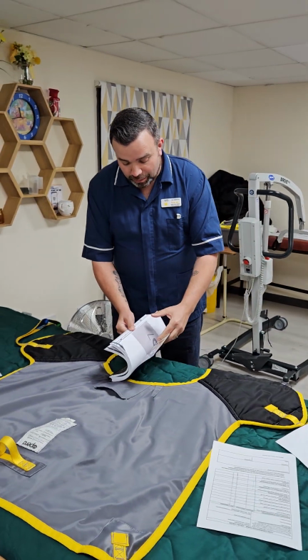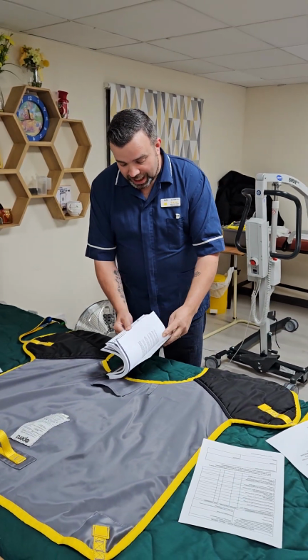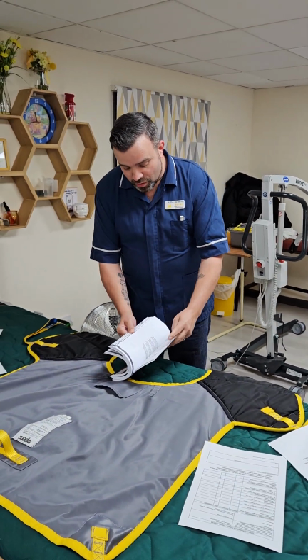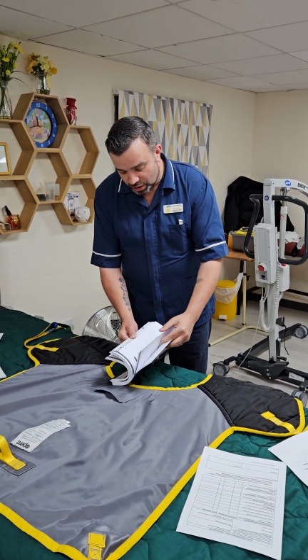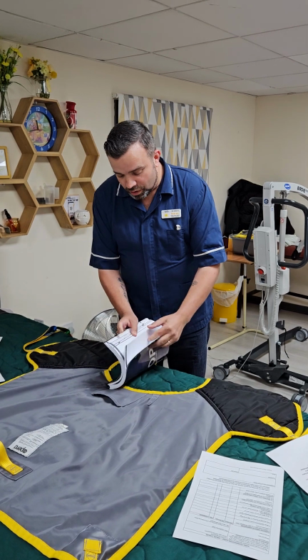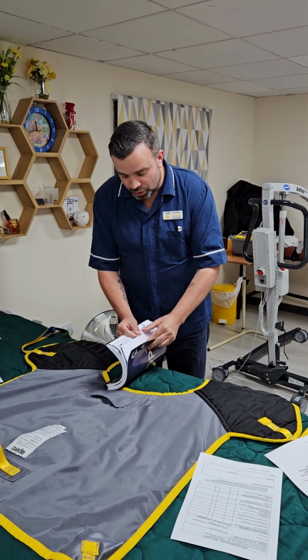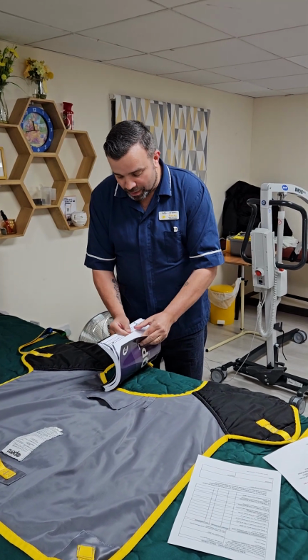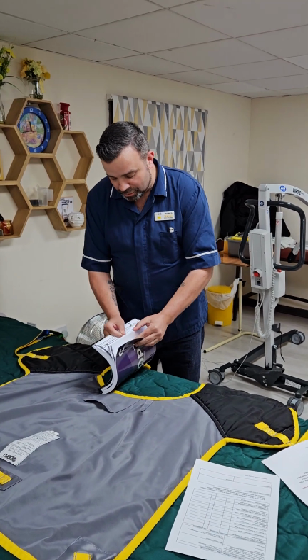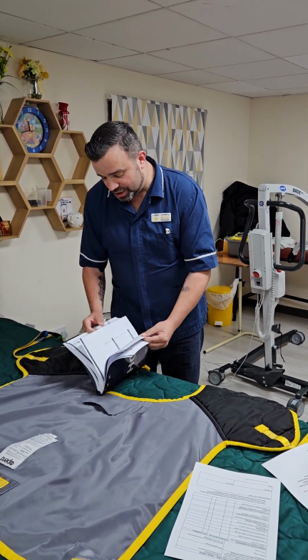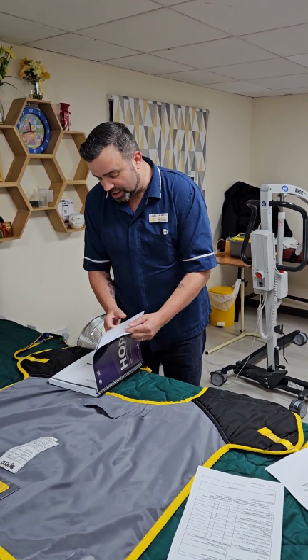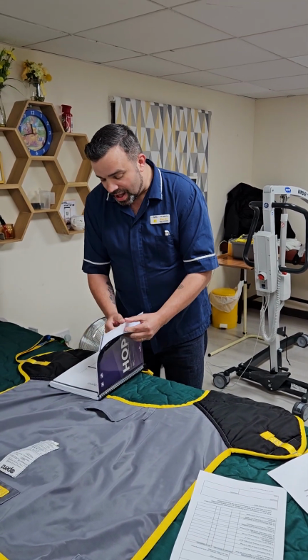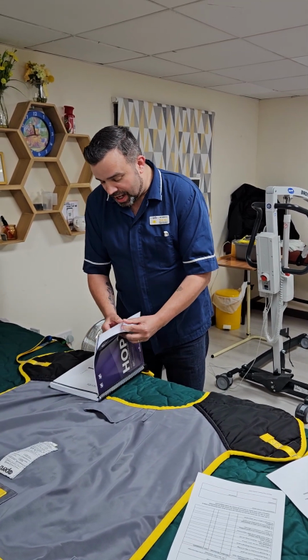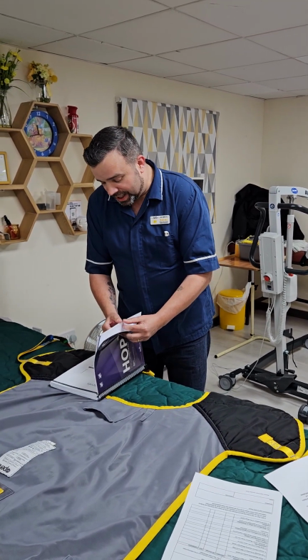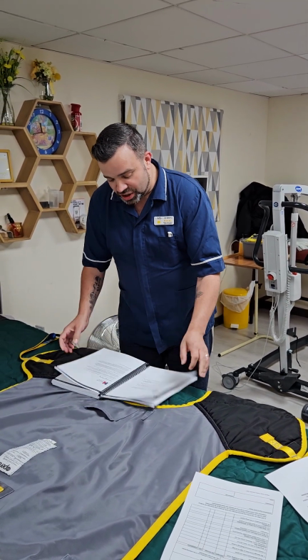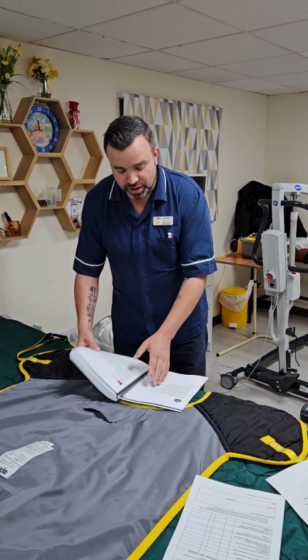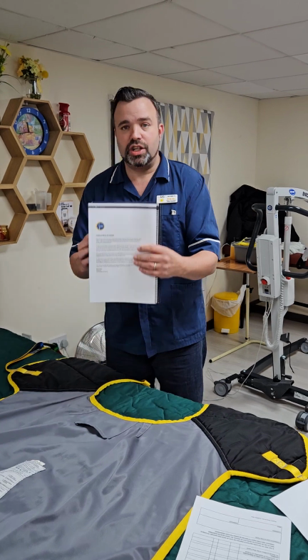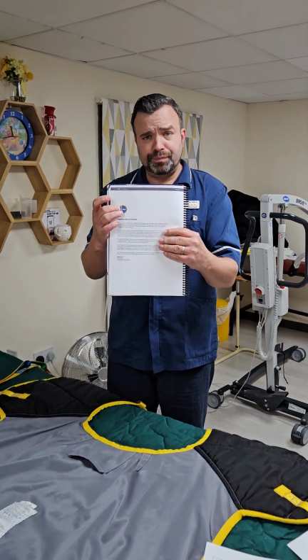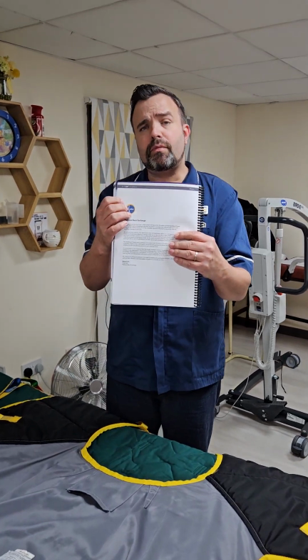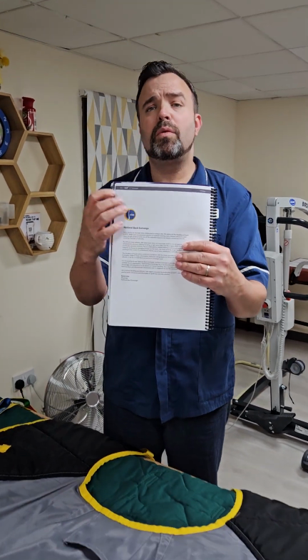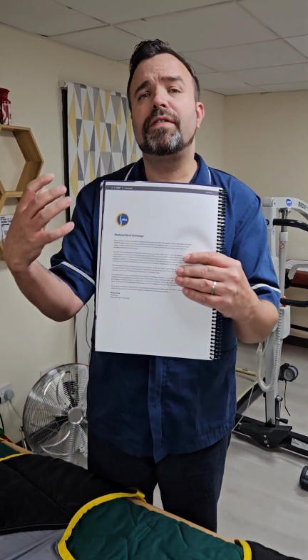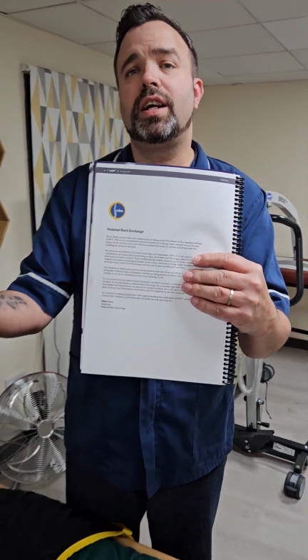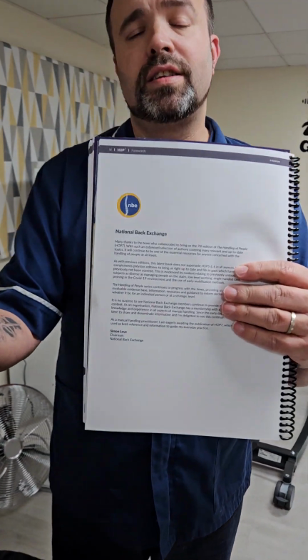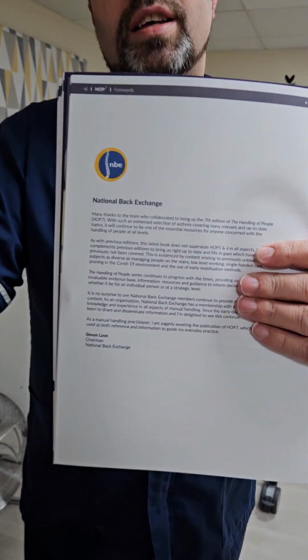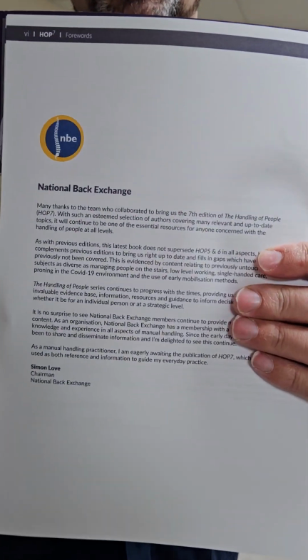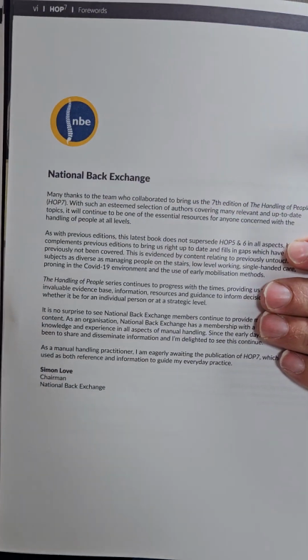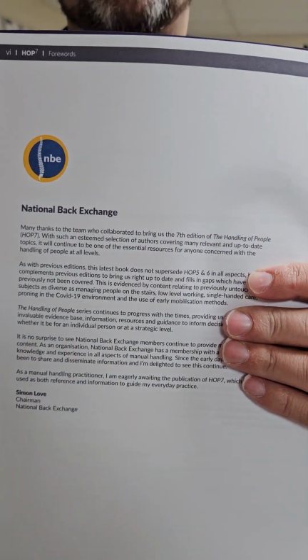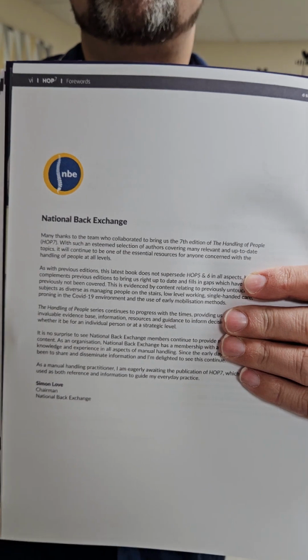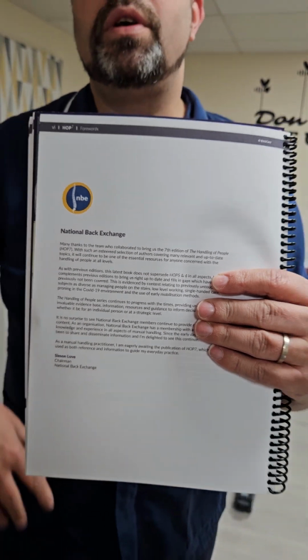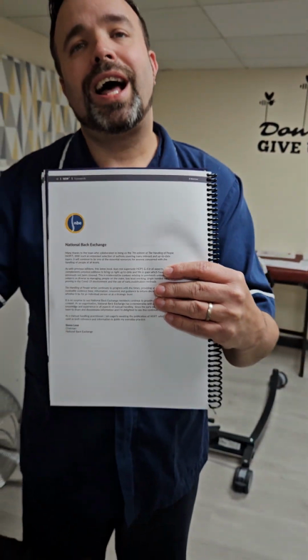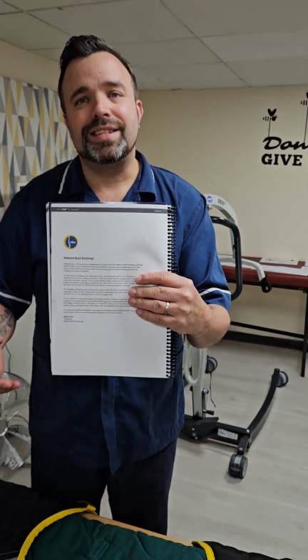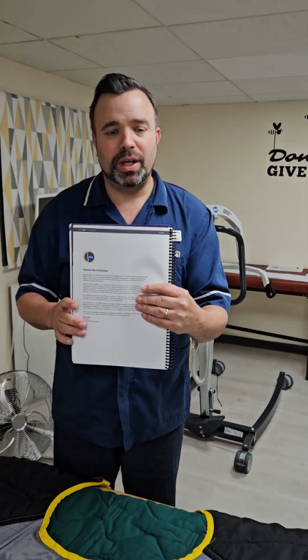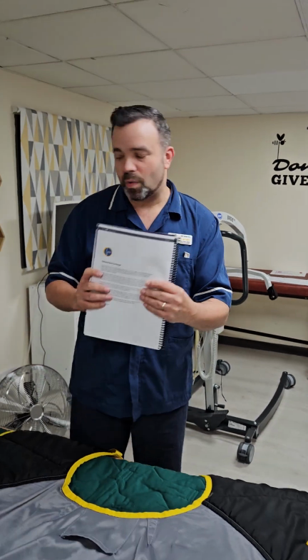If you want to, you can also join up with the National Back Exchange. The National Back Exchange is an organisation that will give you advice and guidance — it's an app you can download on your phone and they're there to help you as well.